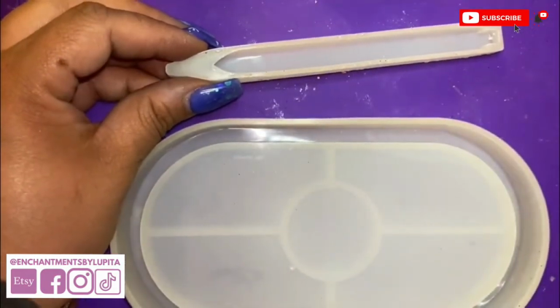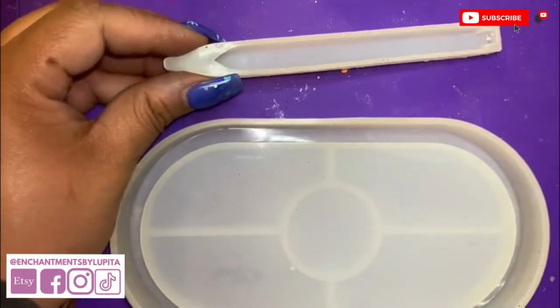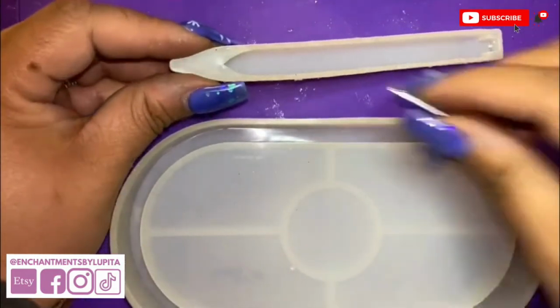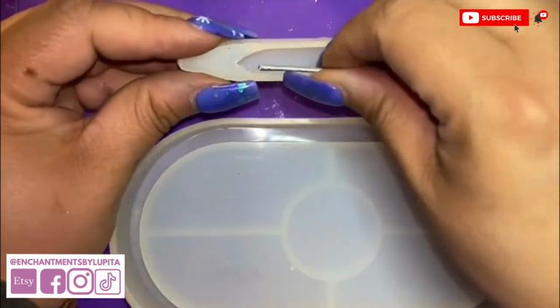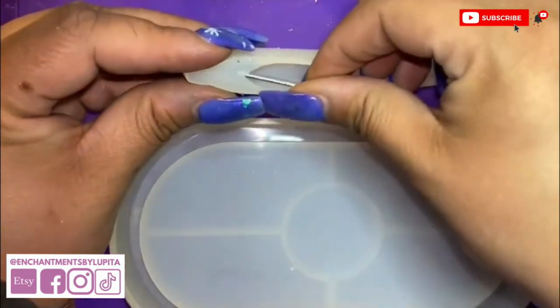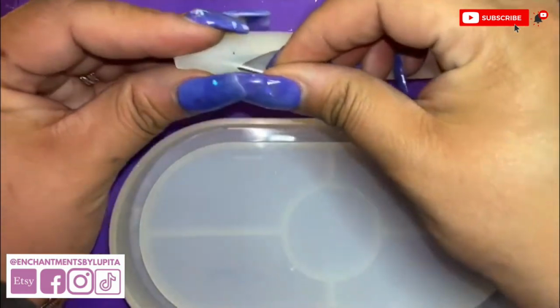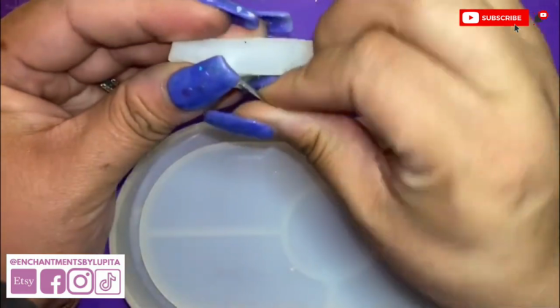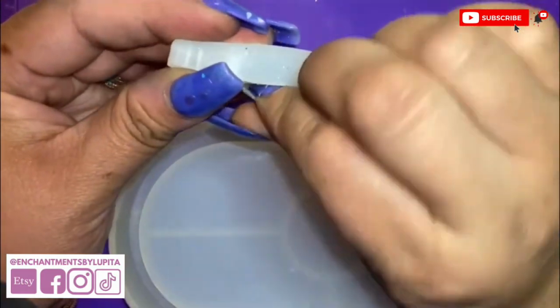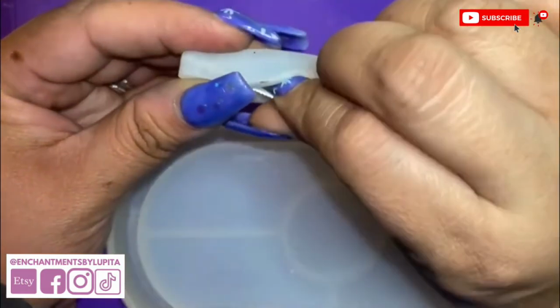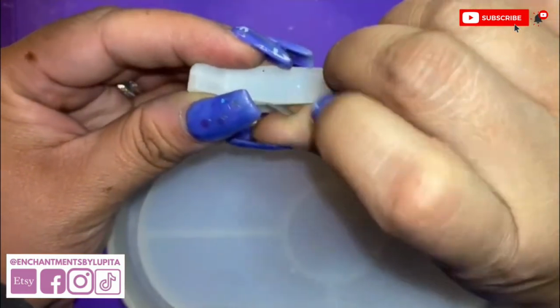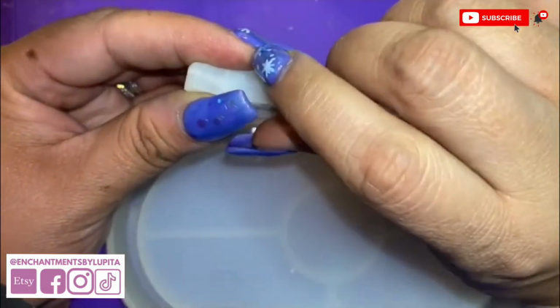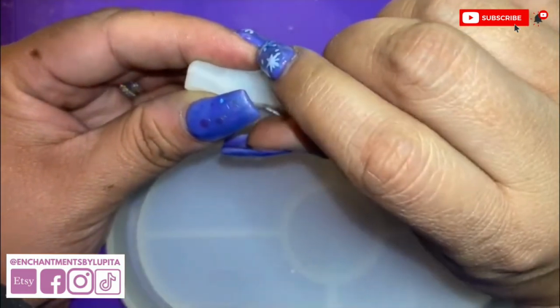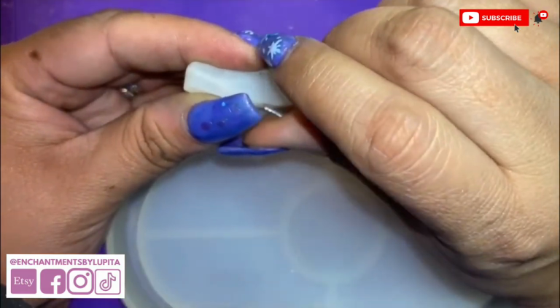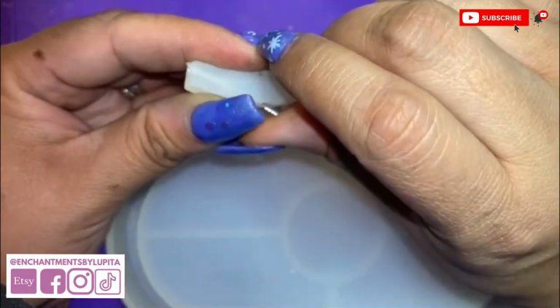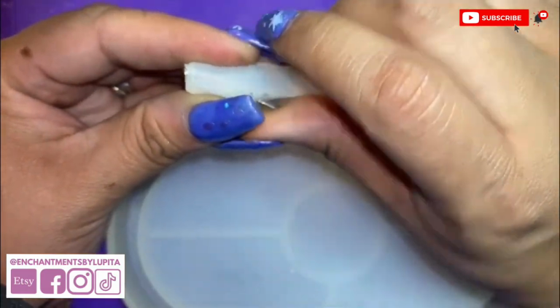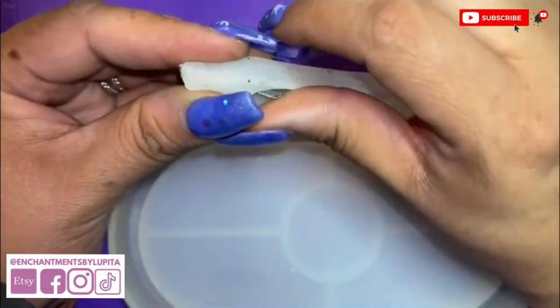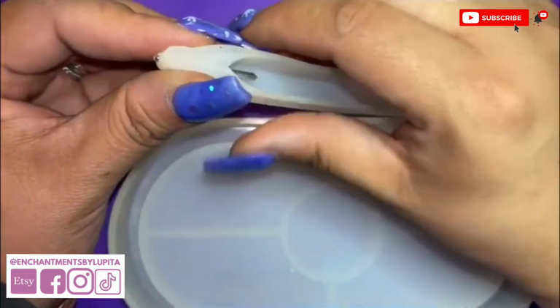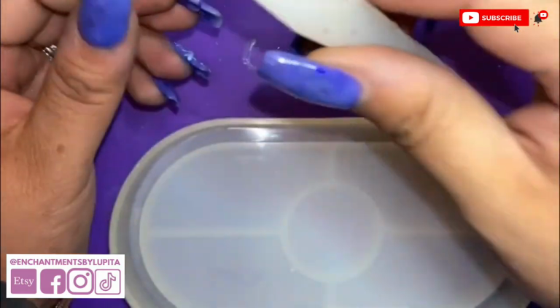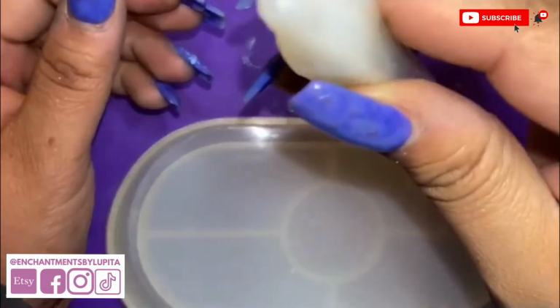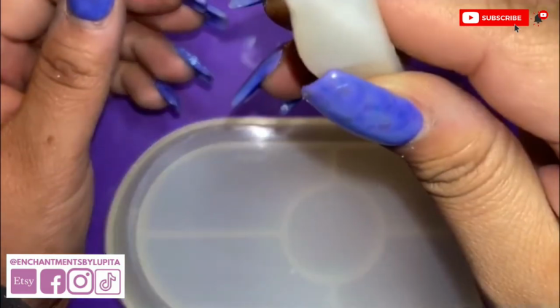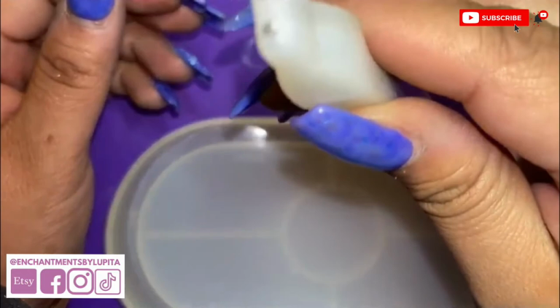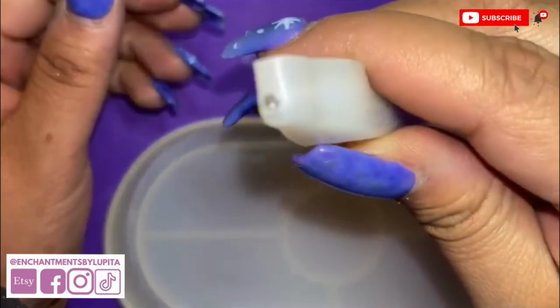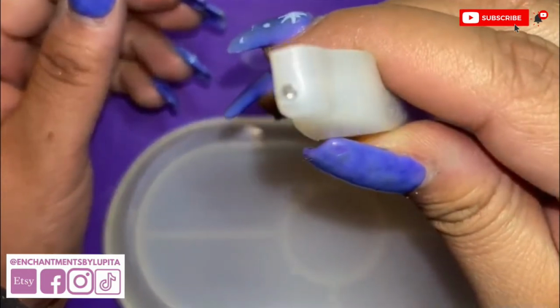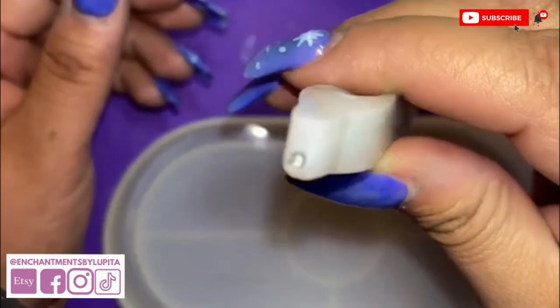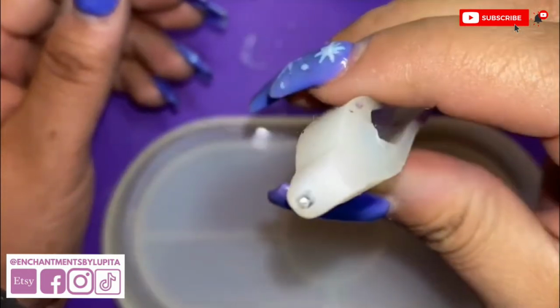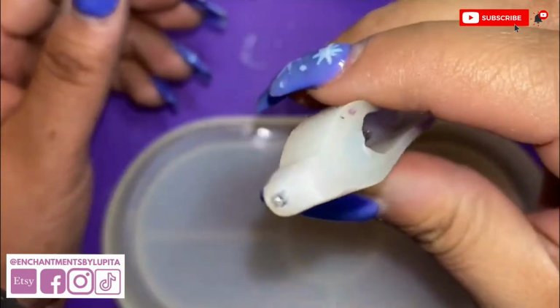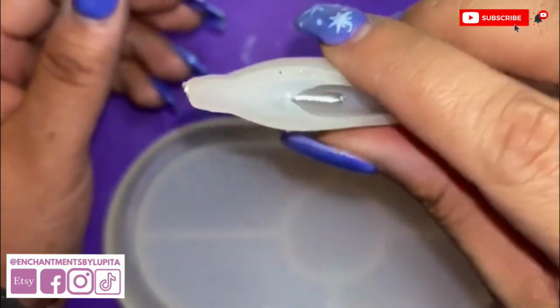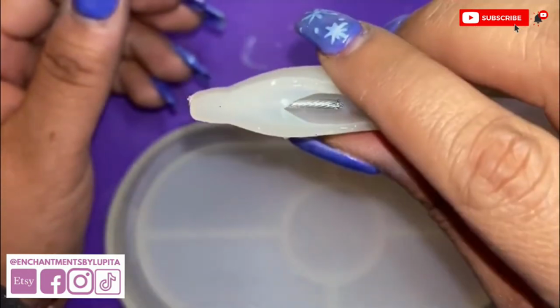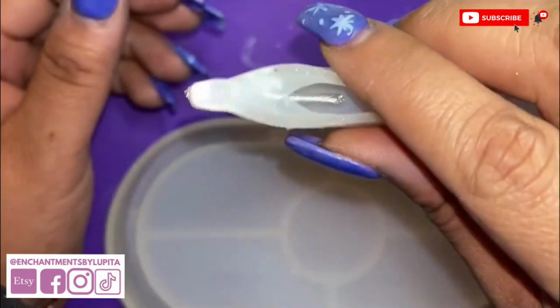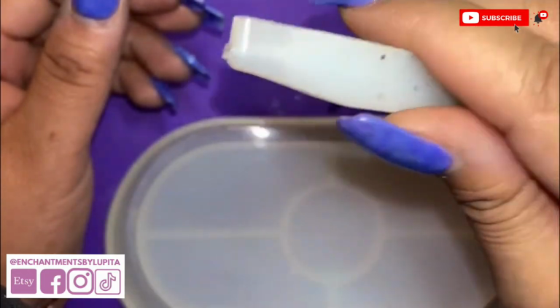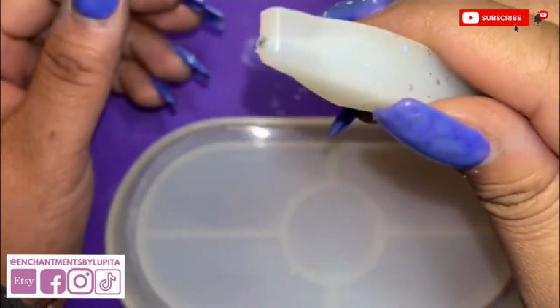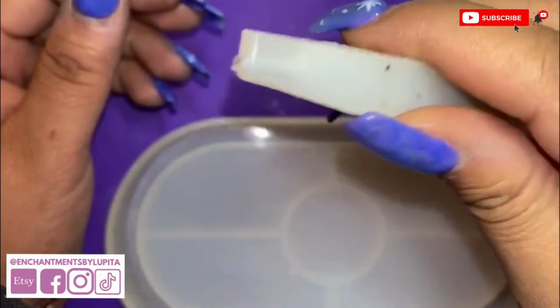Once the wire is in the mold, you can pour your resin and it won't move anymore. It'll be easy to take out of the mold once it's cured.